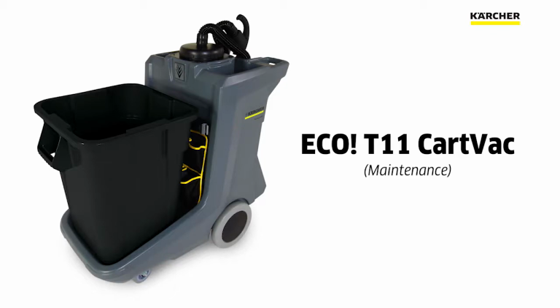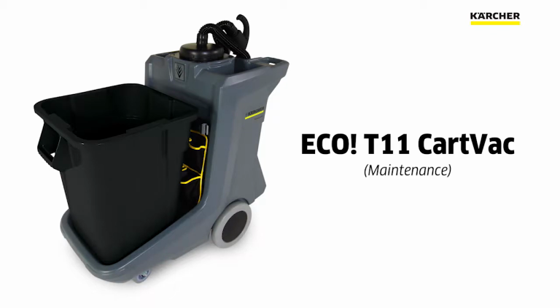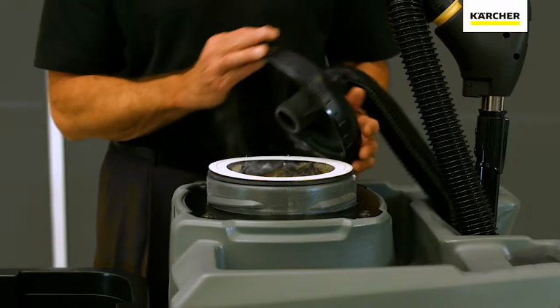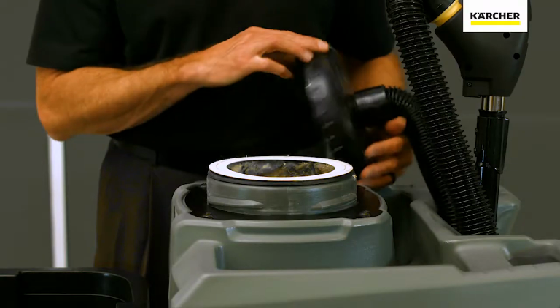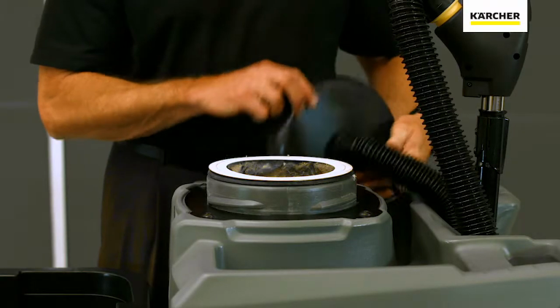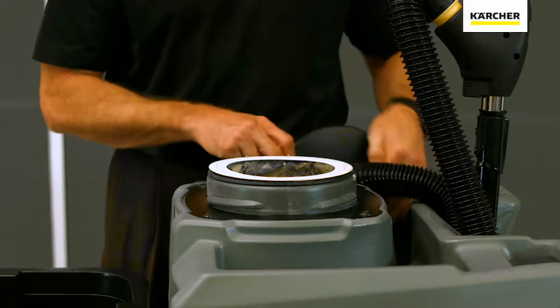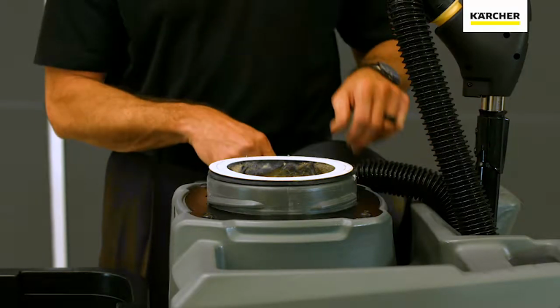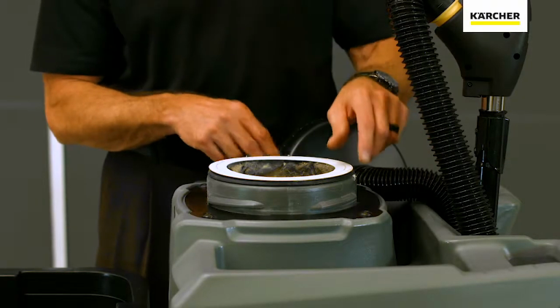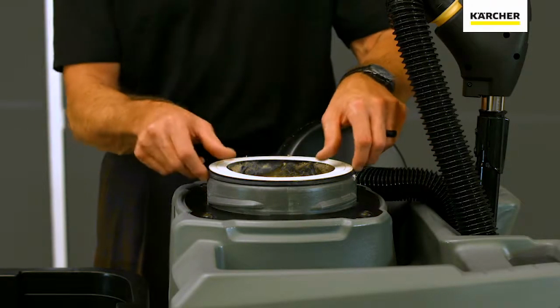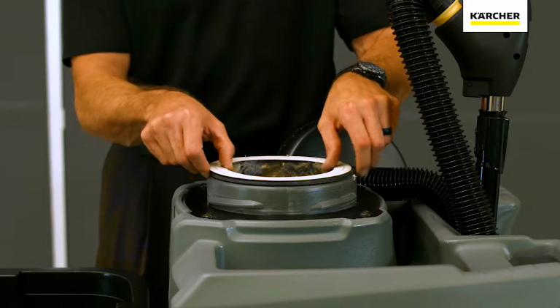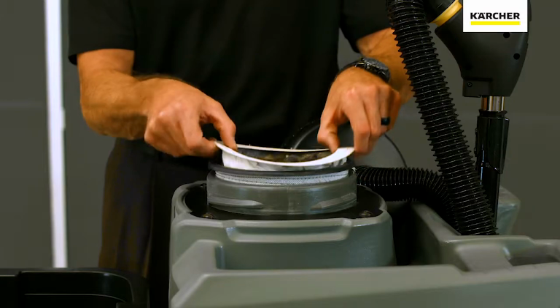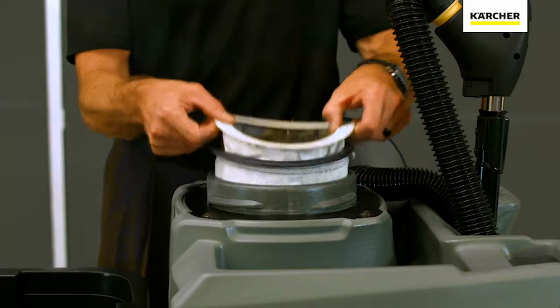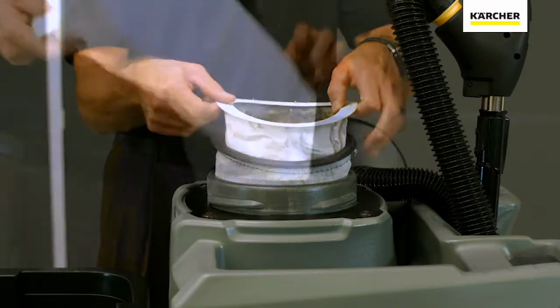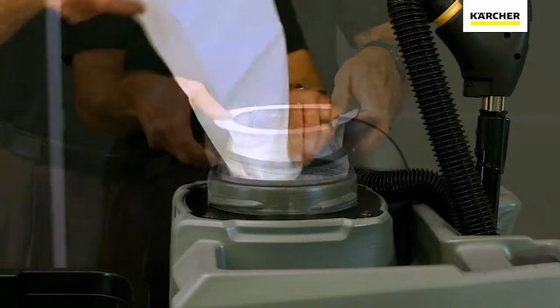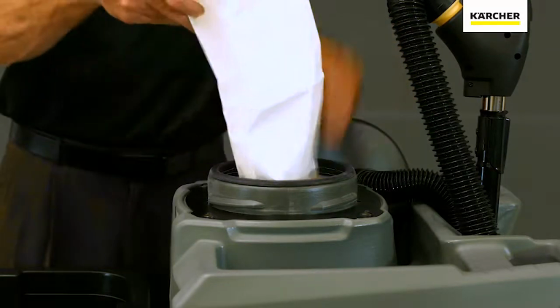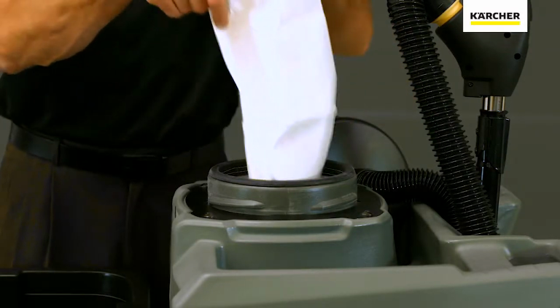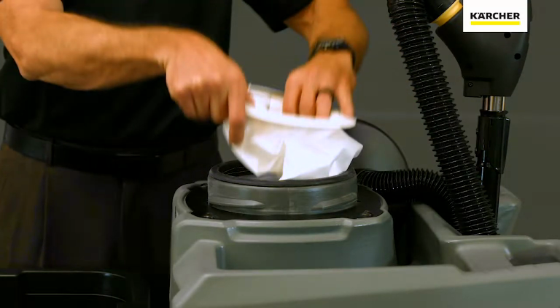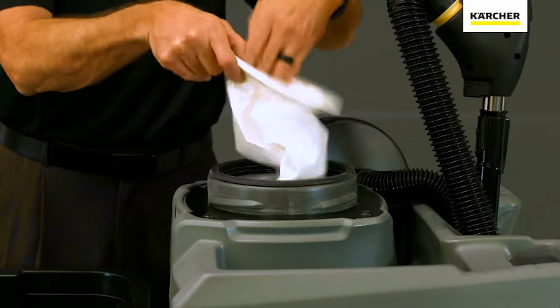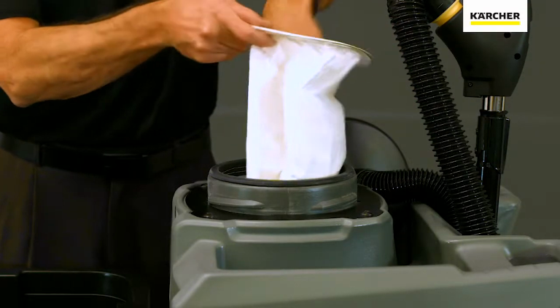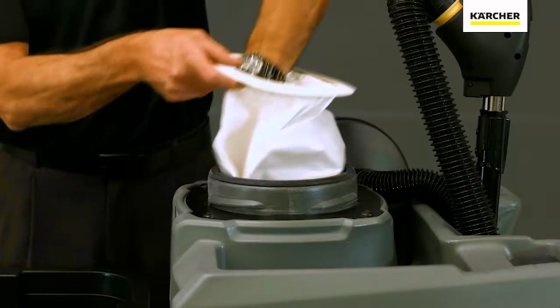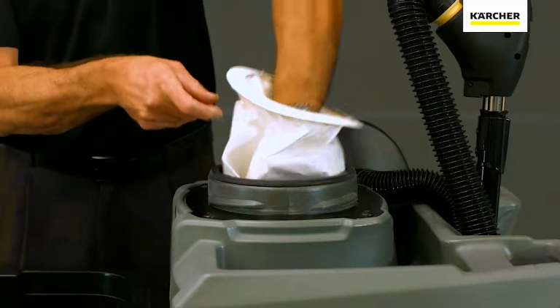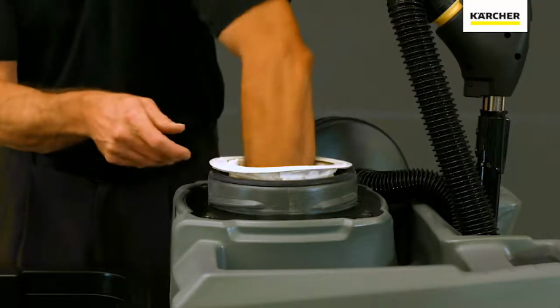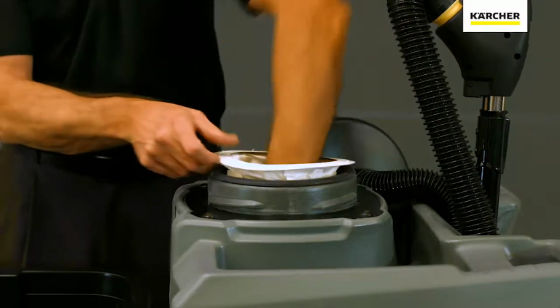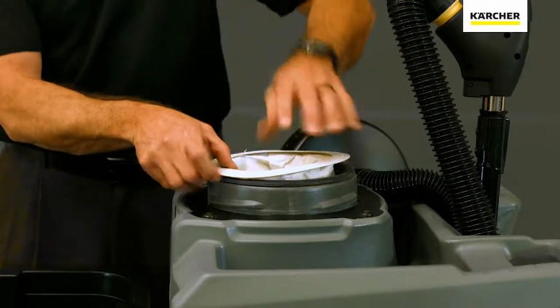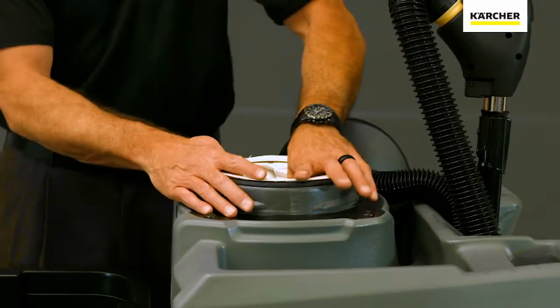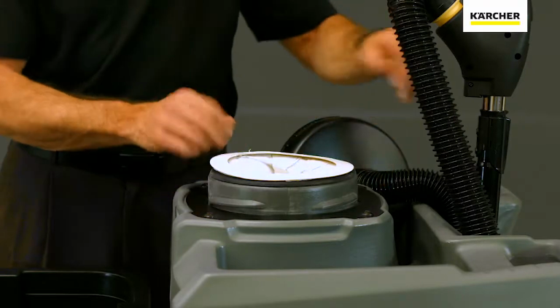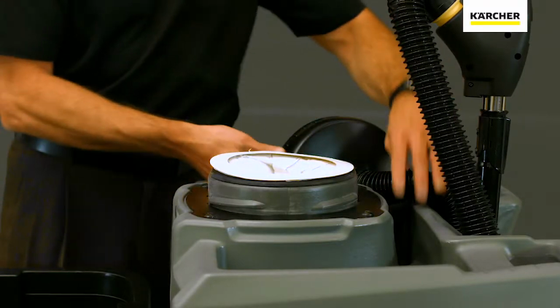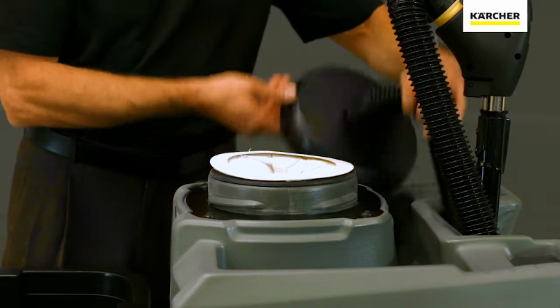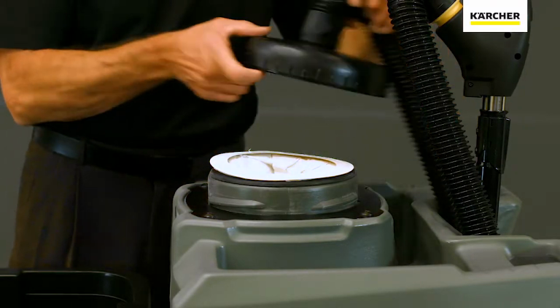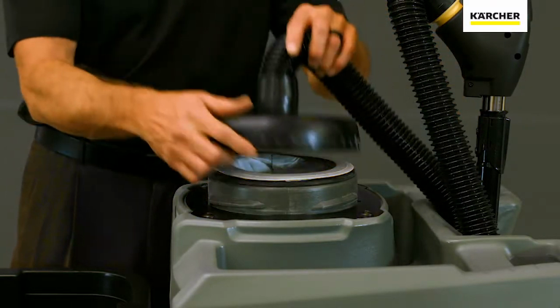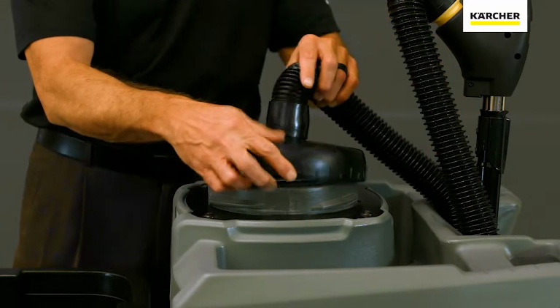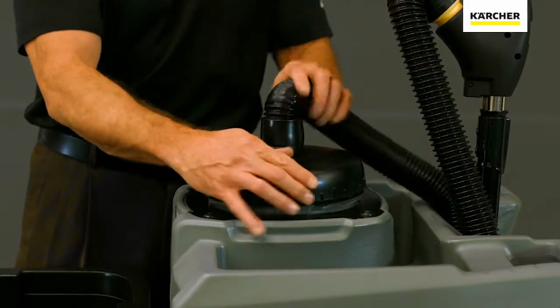First thing we're going to do is go ahead and check your bag condition. If your bag is full, you'll want to go ahead and replace it. On the other hand, if it's only half full and you still have good backing performance, you're probably okay.